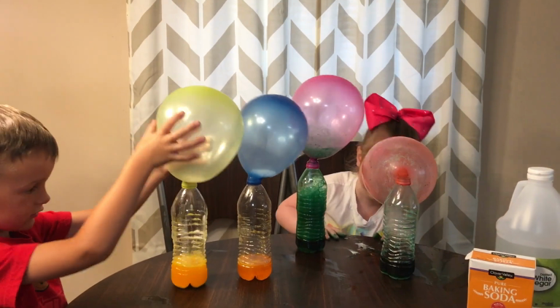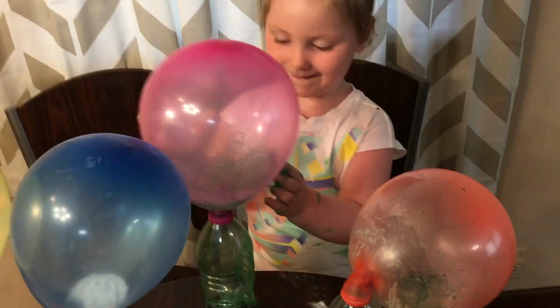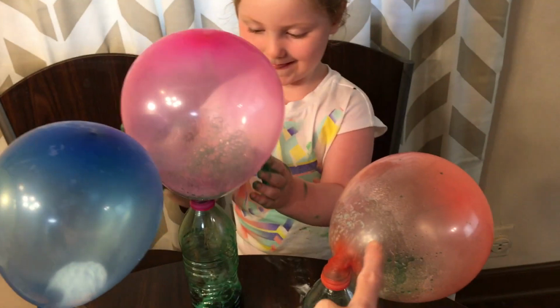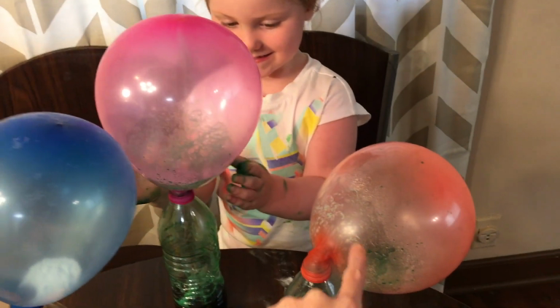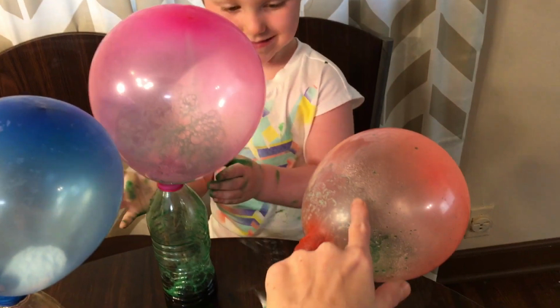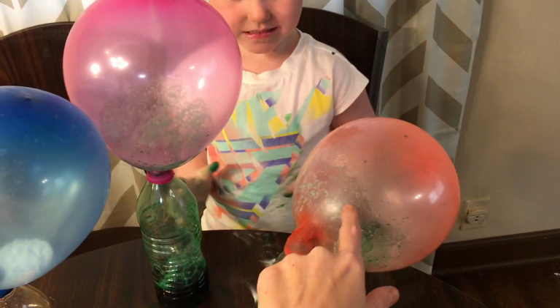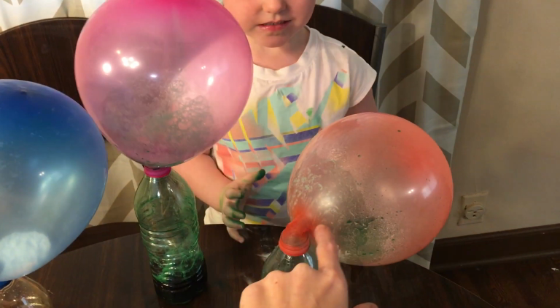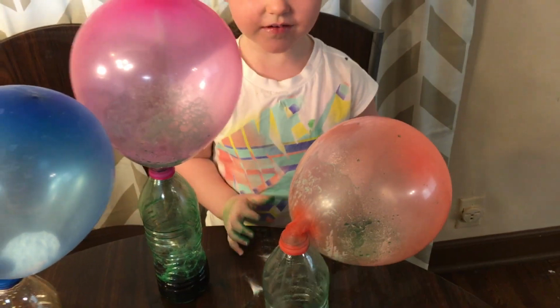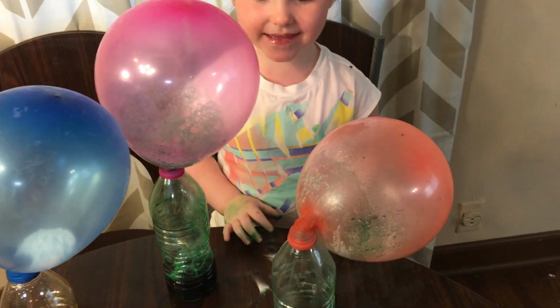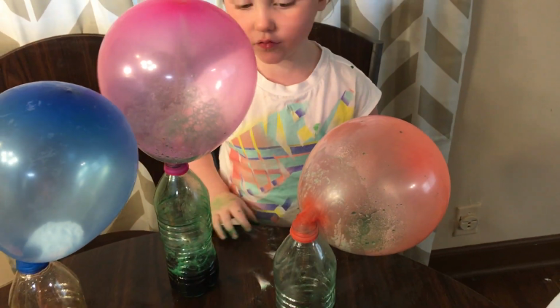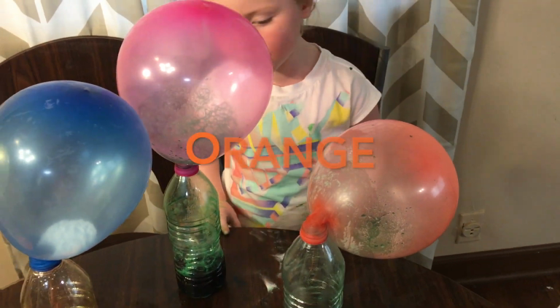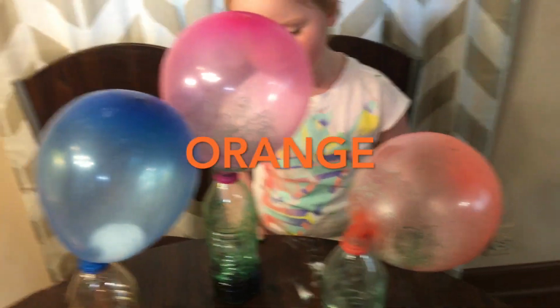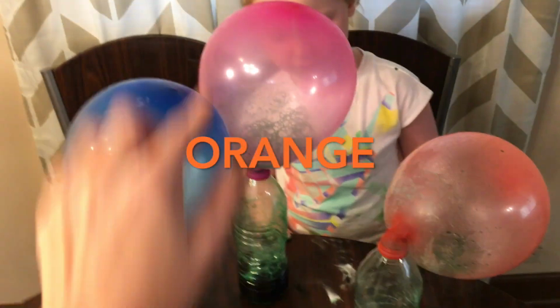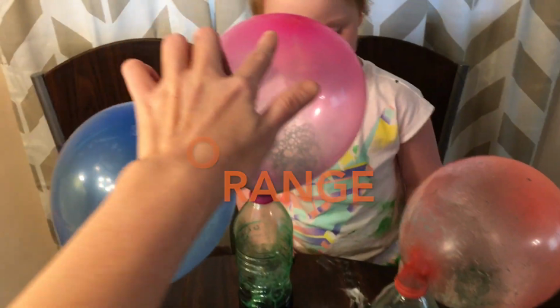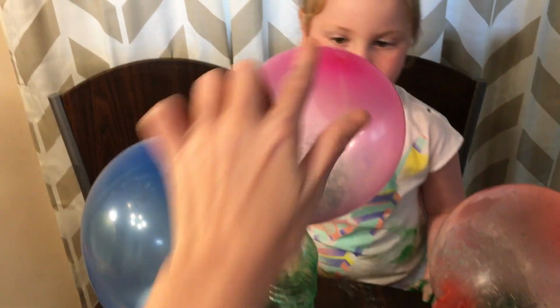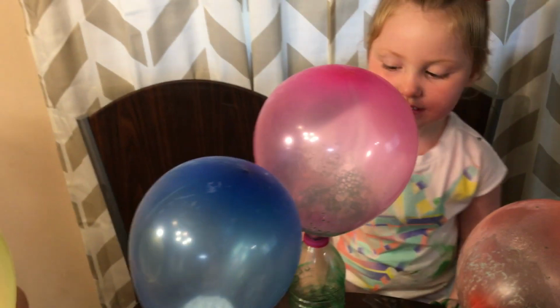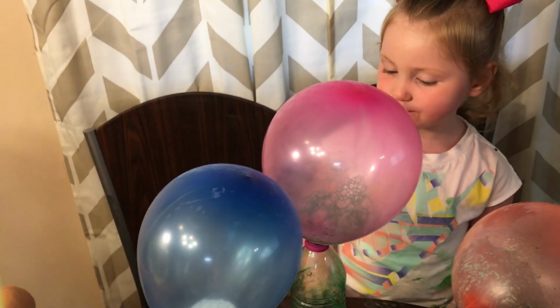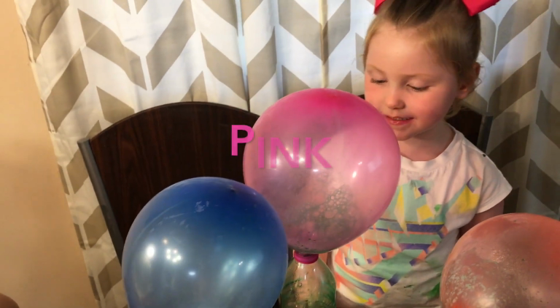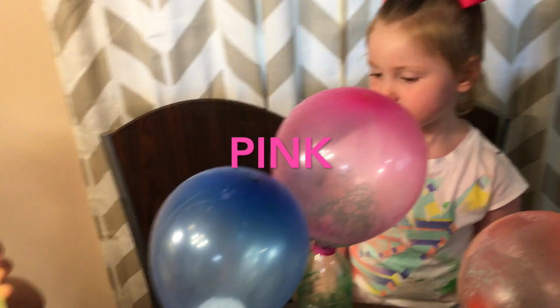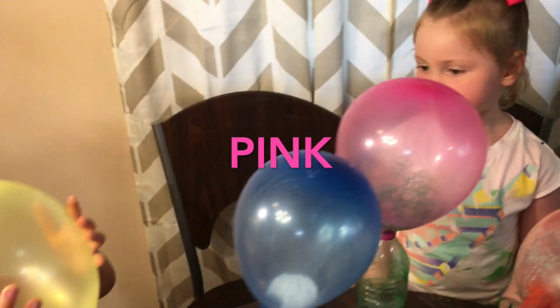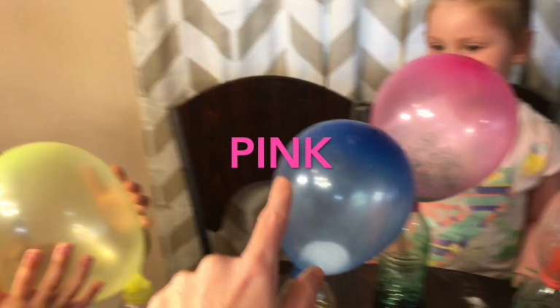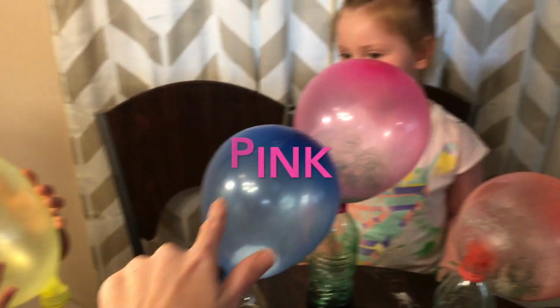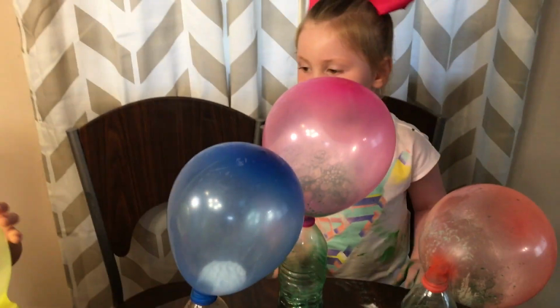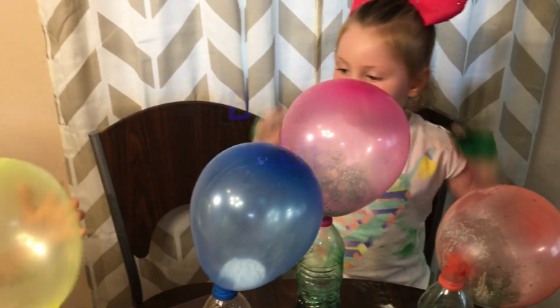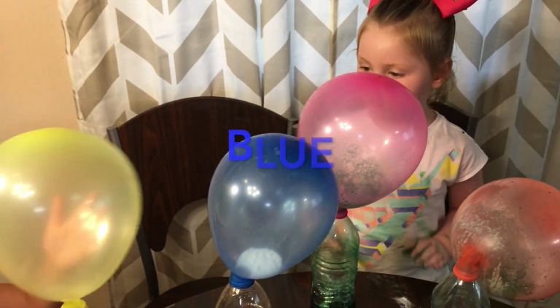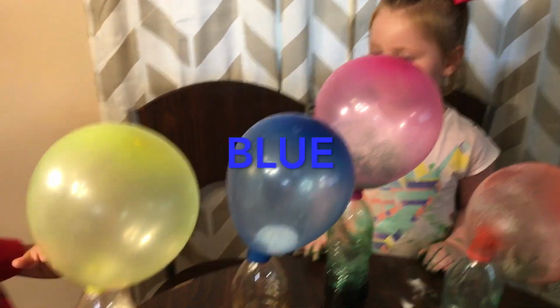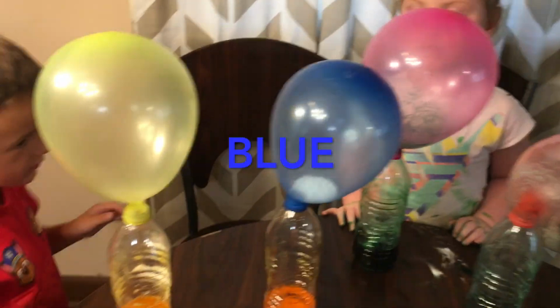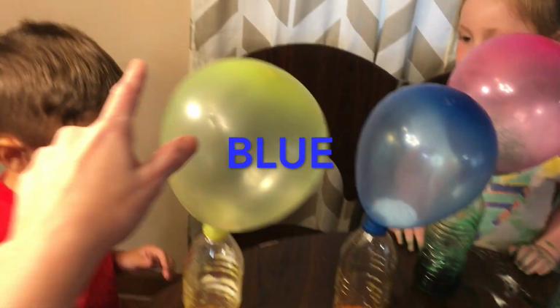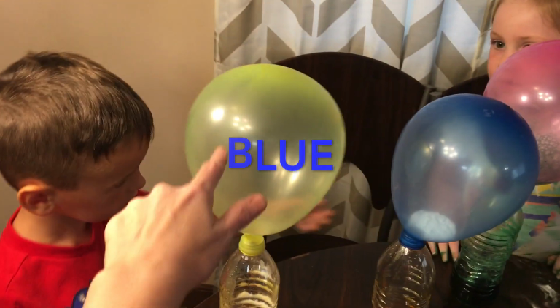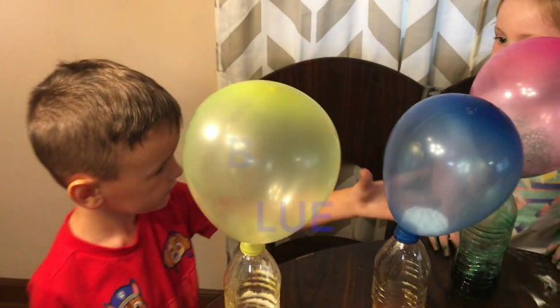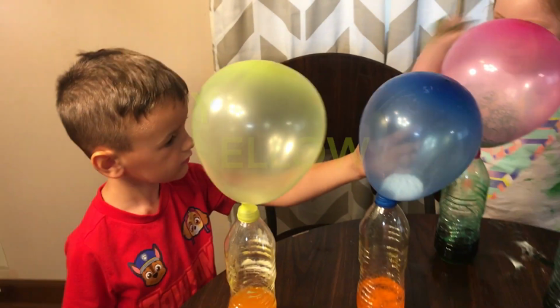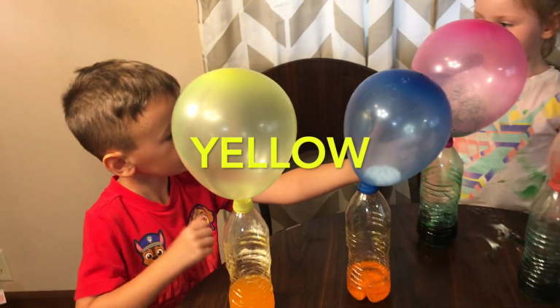What color is this one? What is it? Orange? What color is this one? Pink. What color is this one? Blue. What color is this one? Yellow! It's so cute. Yay!